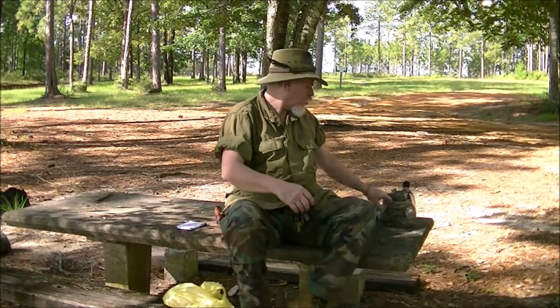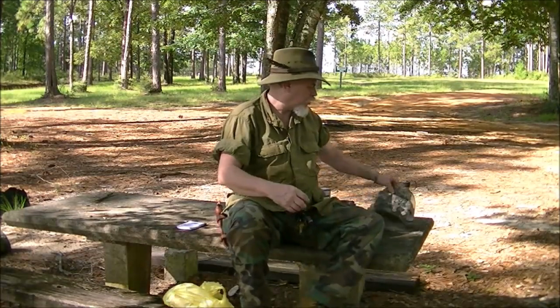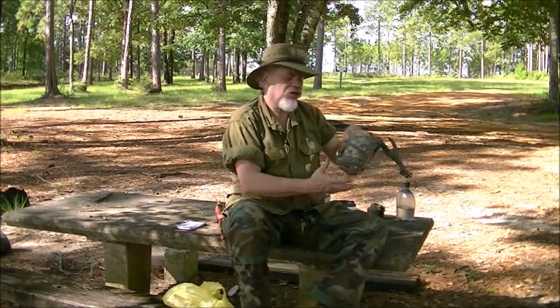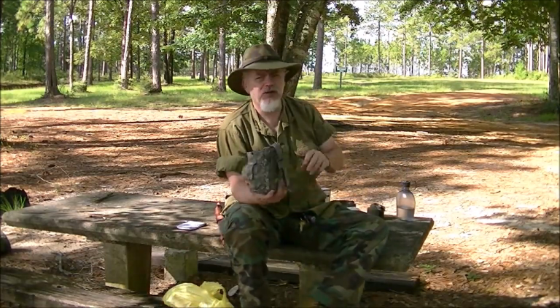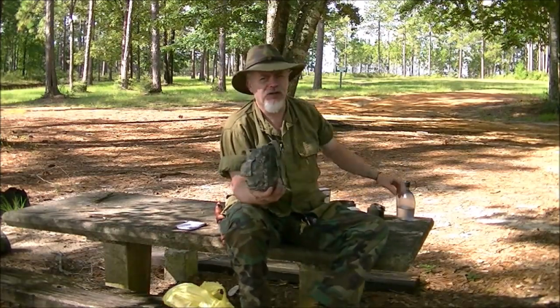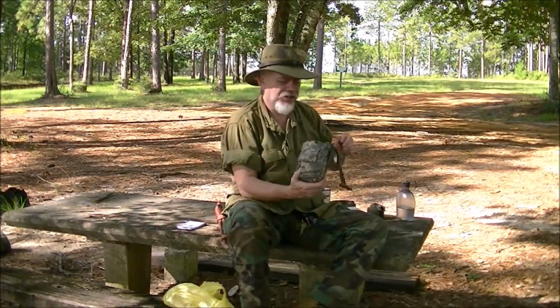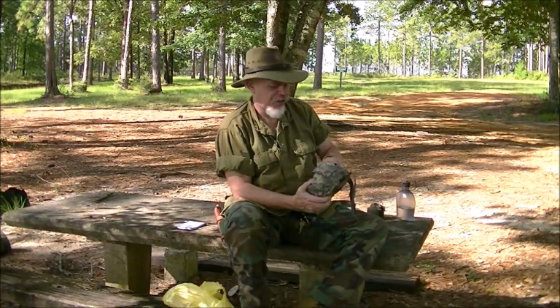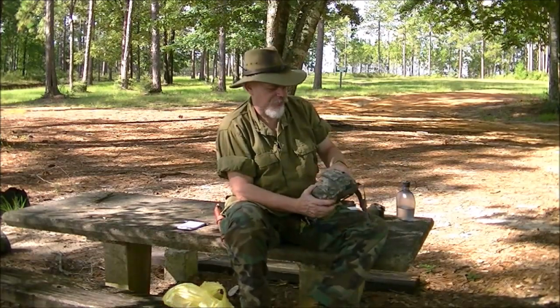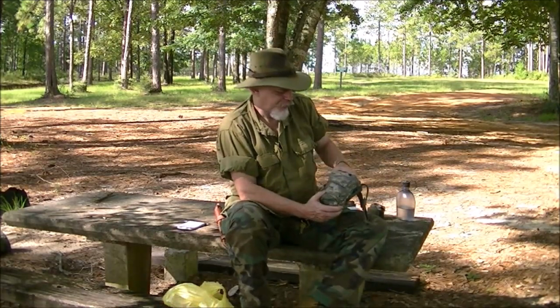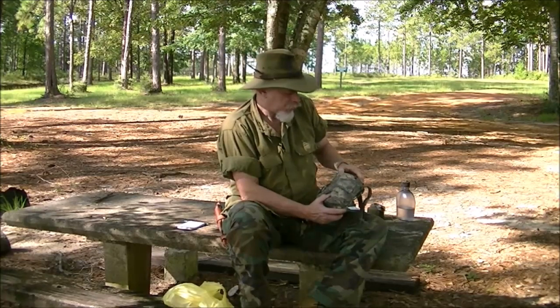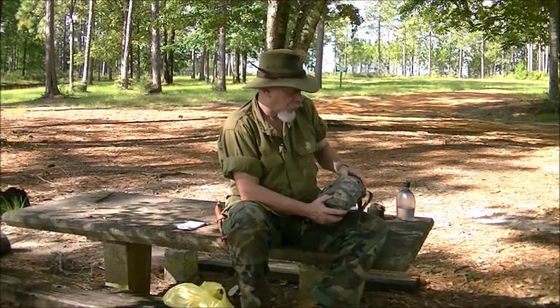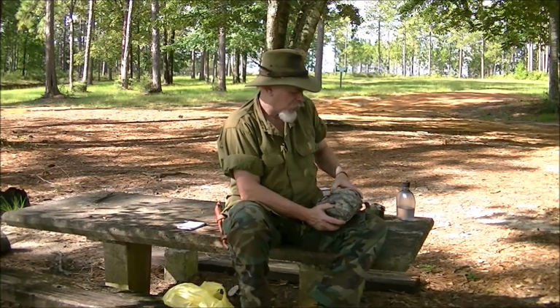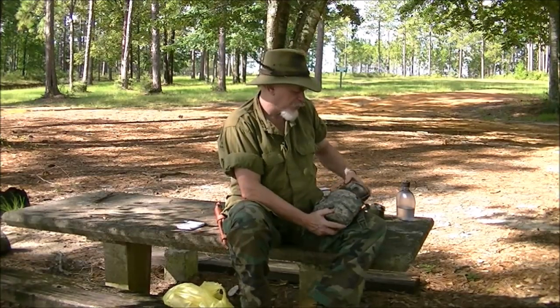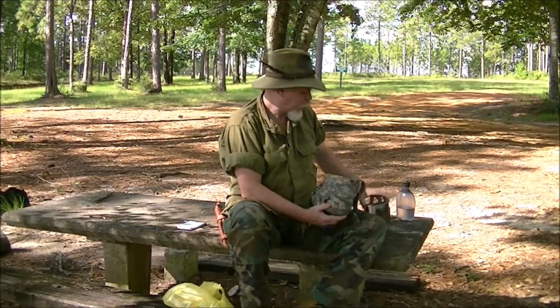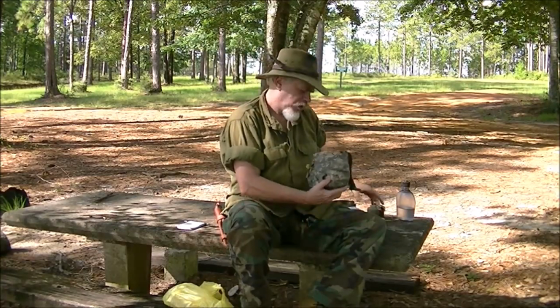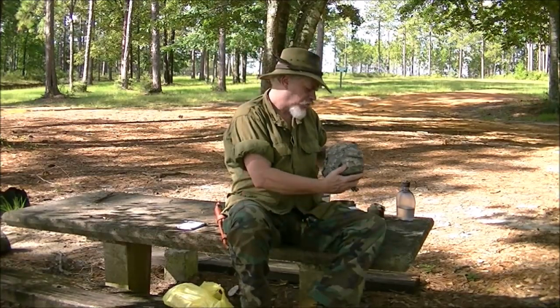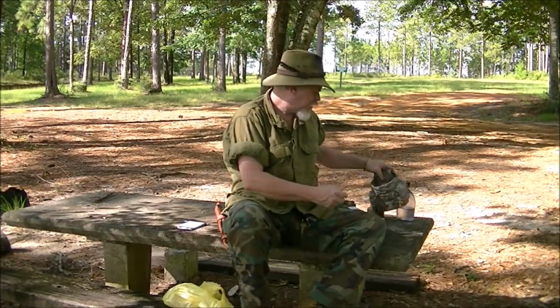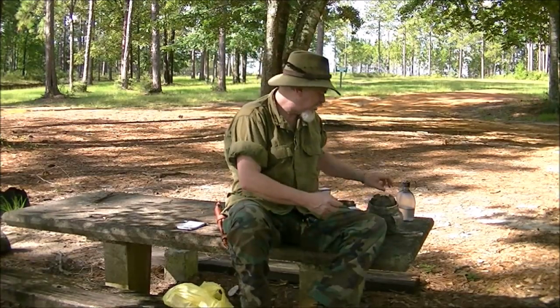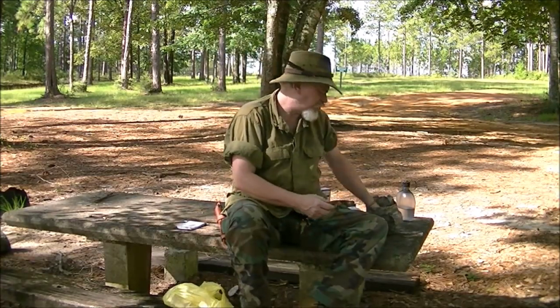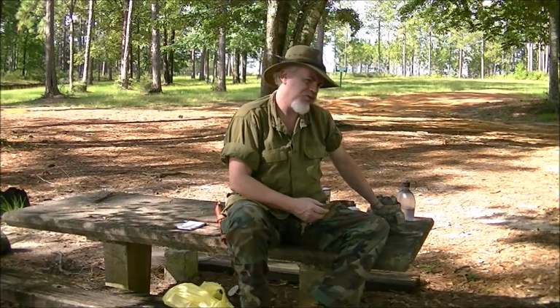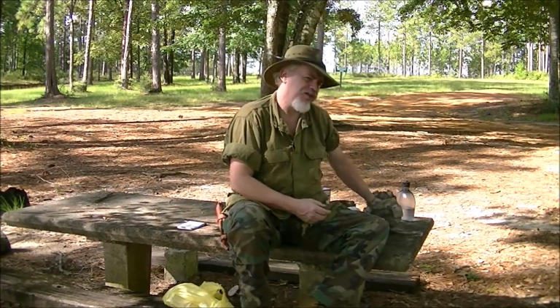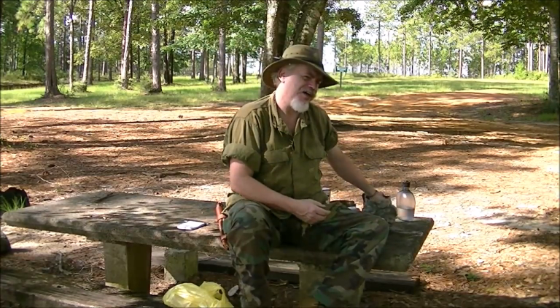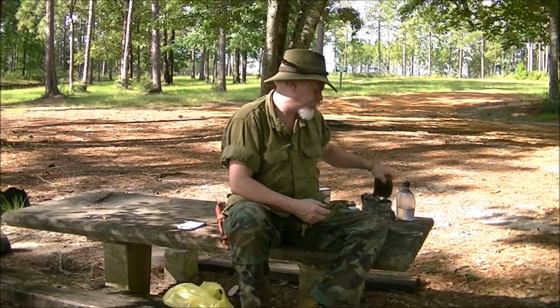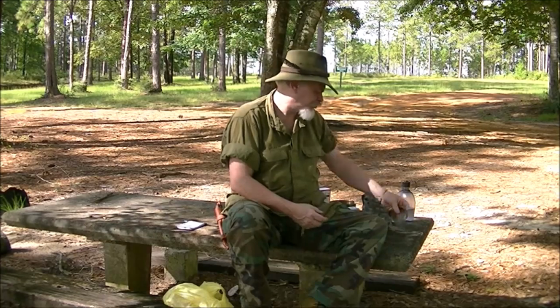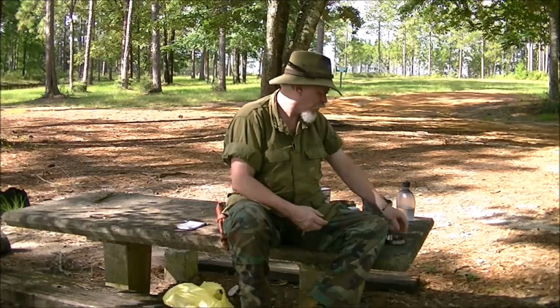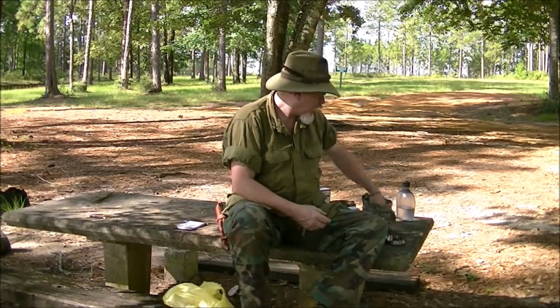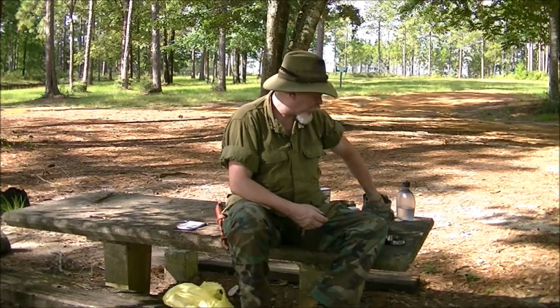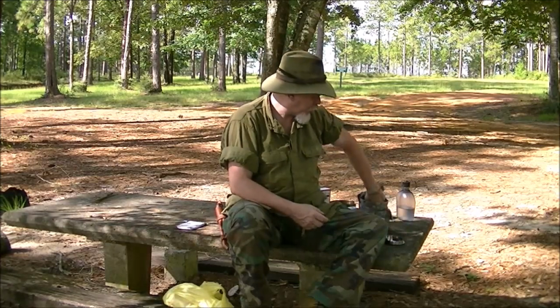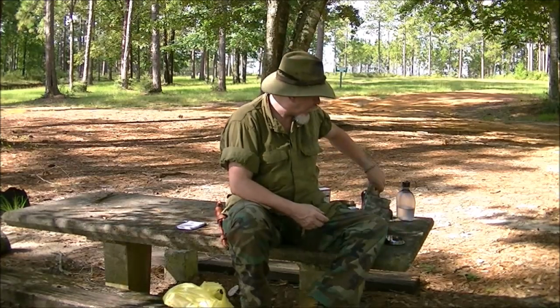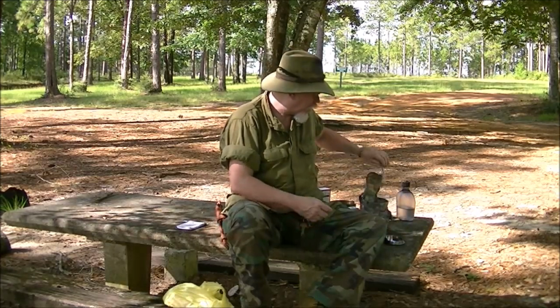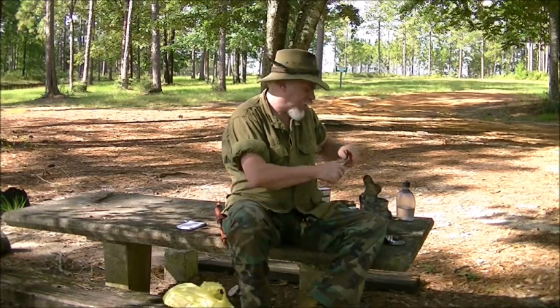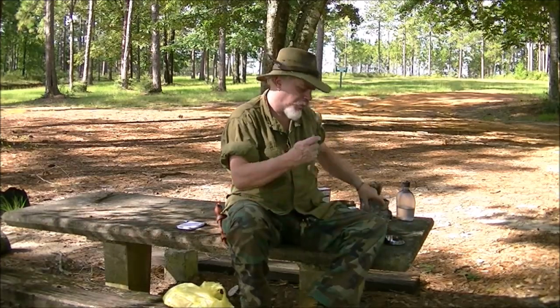What we're going to use today is our canteen kit. We're going to start out with our canteen cup and get a little lid out of there. And we're going to pull out our handy dandy spoon.